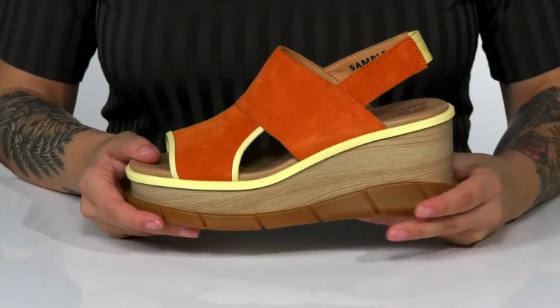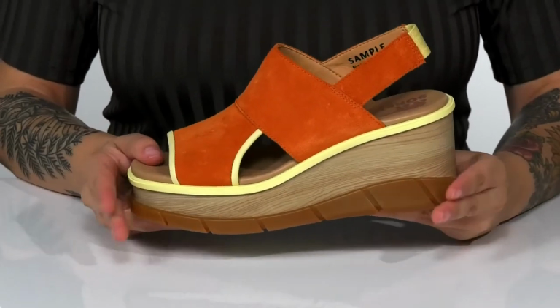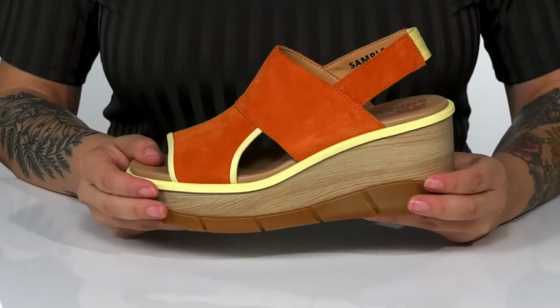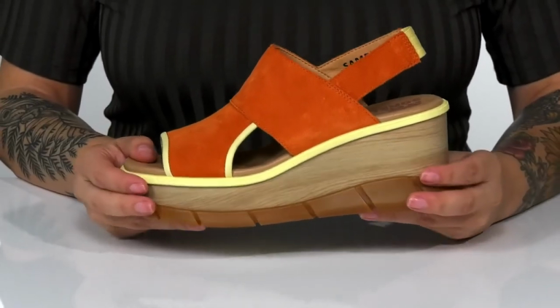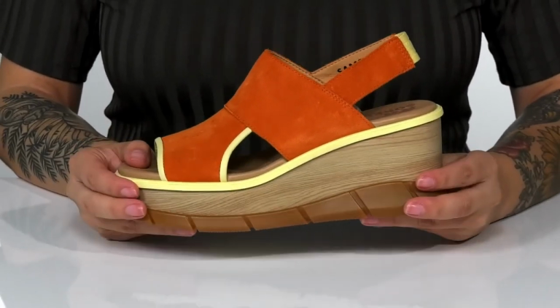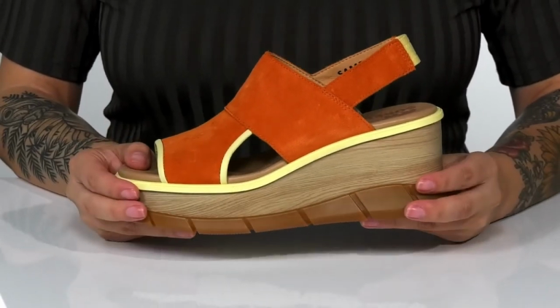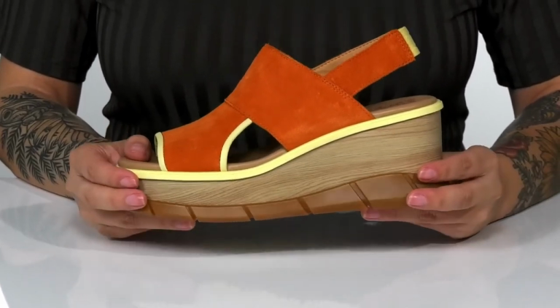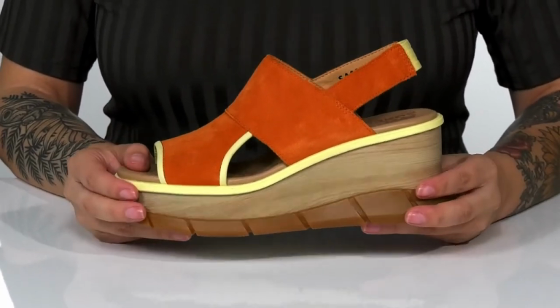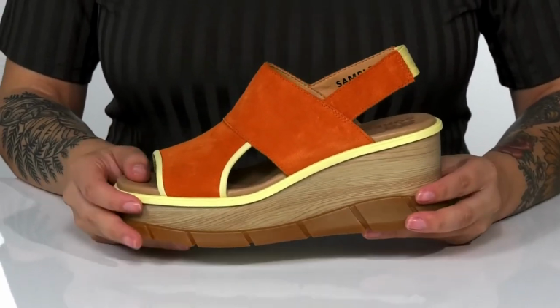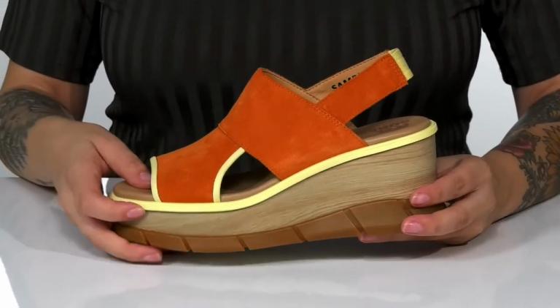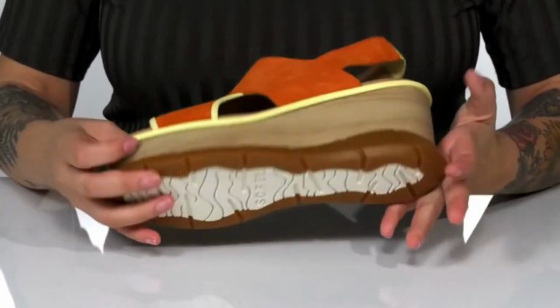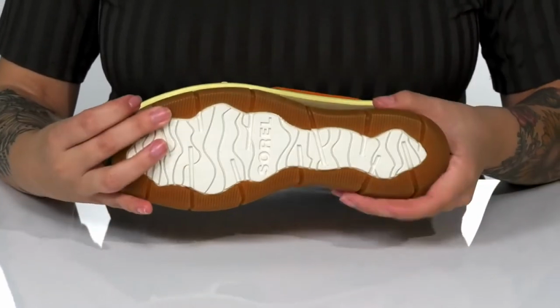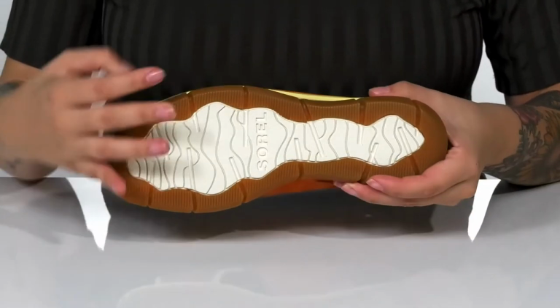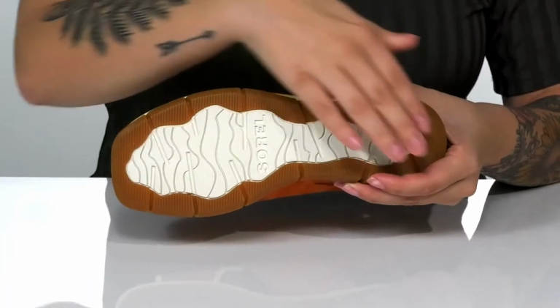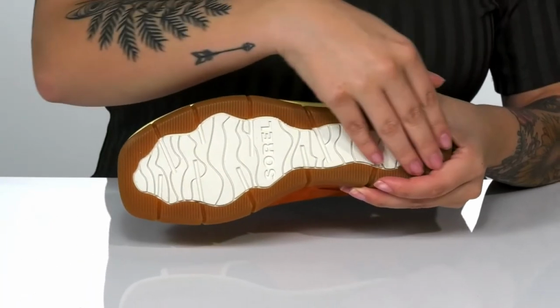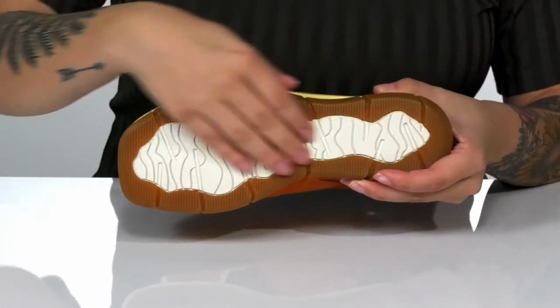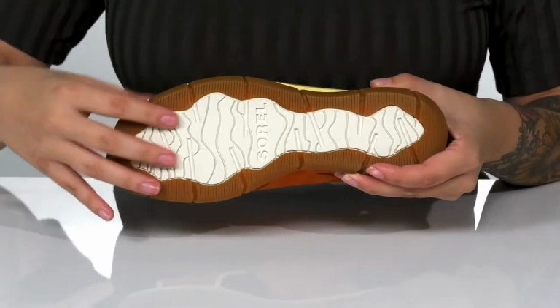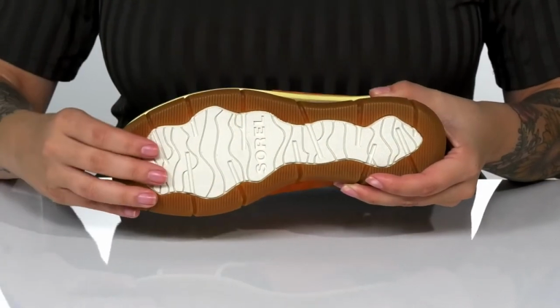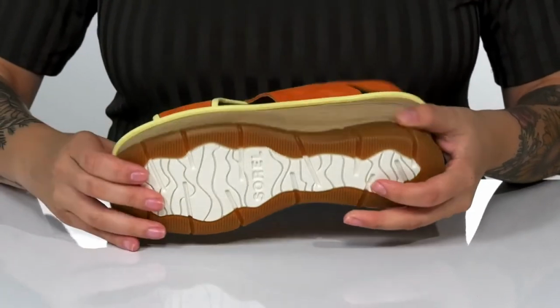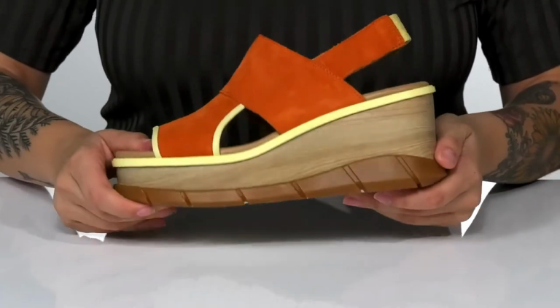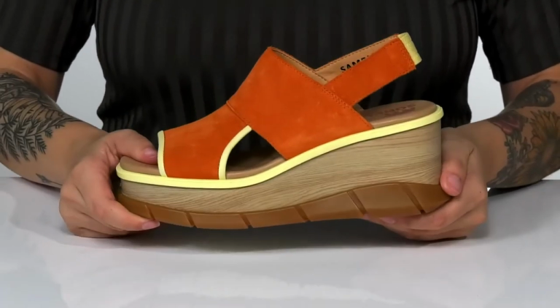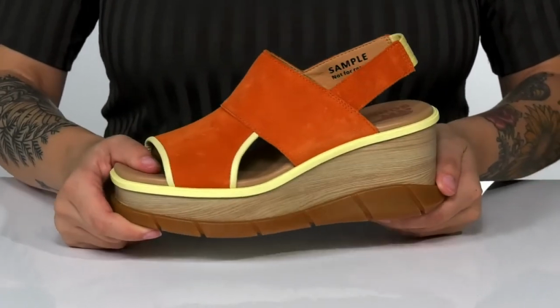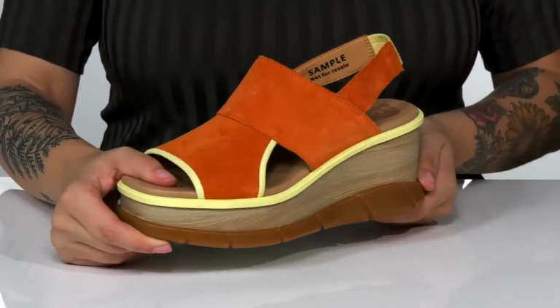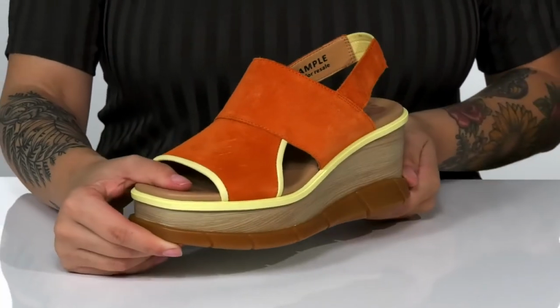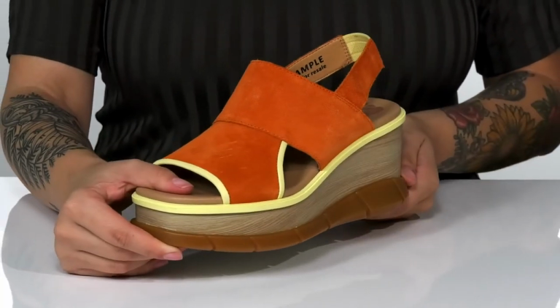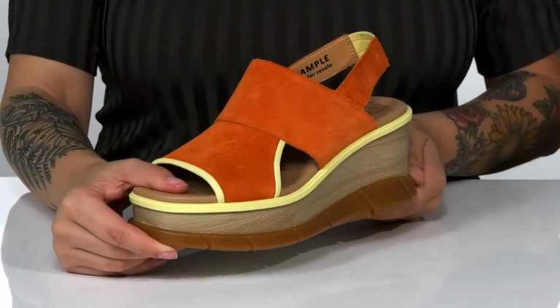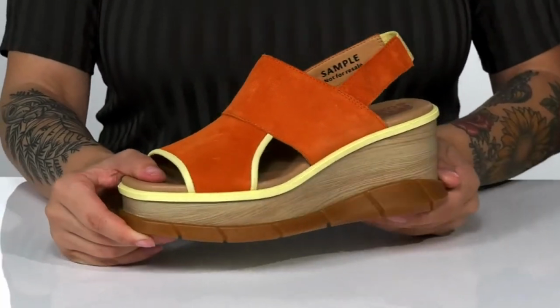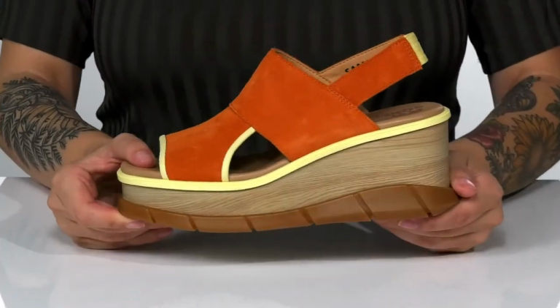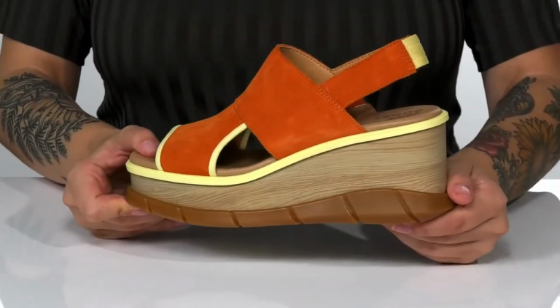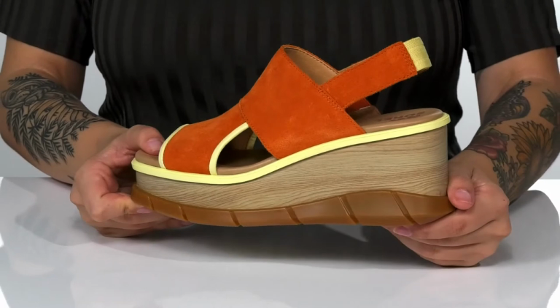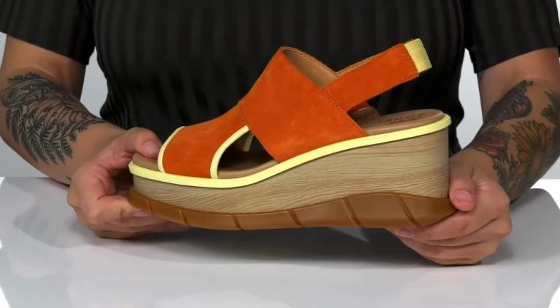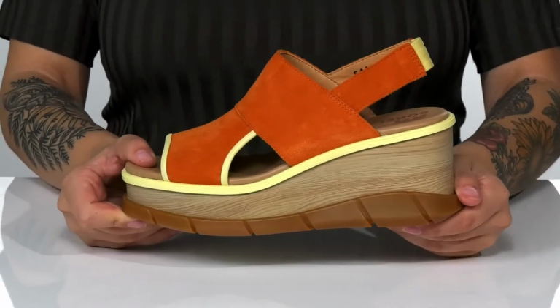That platform midsole will boost you up around 3 inches in height. Underneath is a textured outsole for traction. And I think these would look so cute paired with a distressed denim skirt.